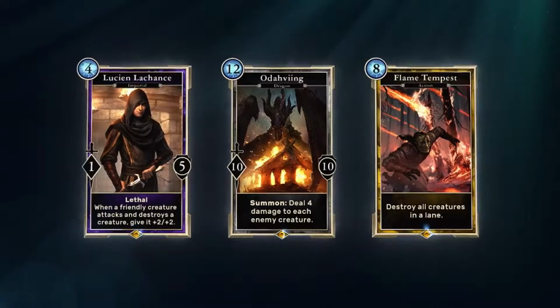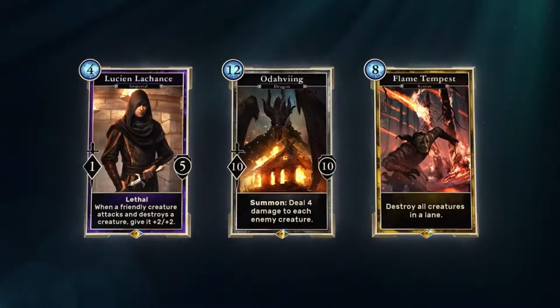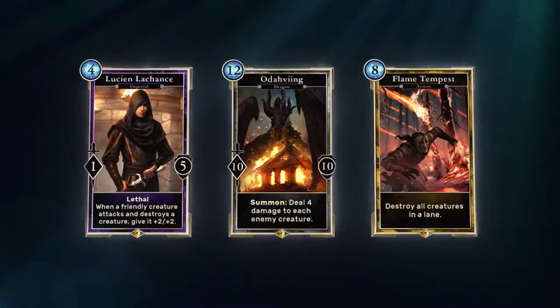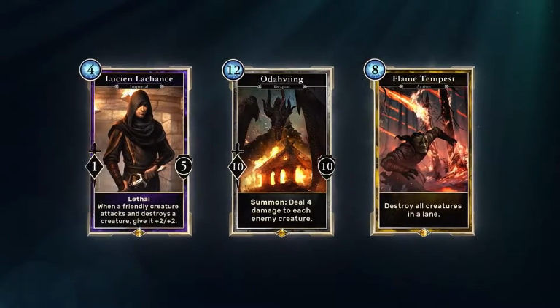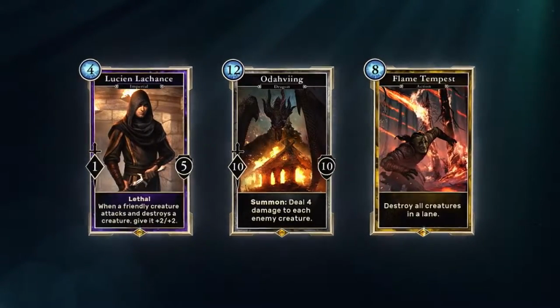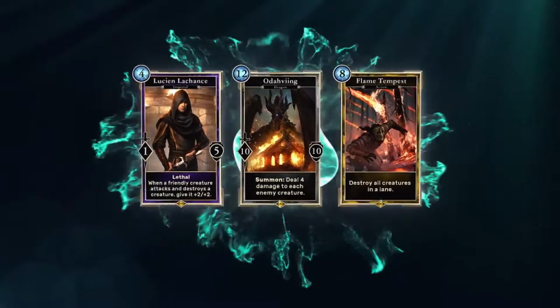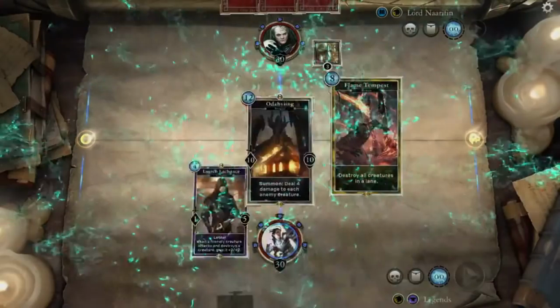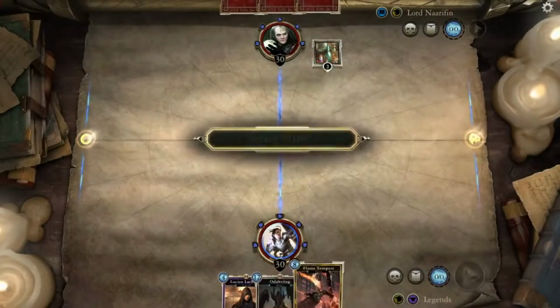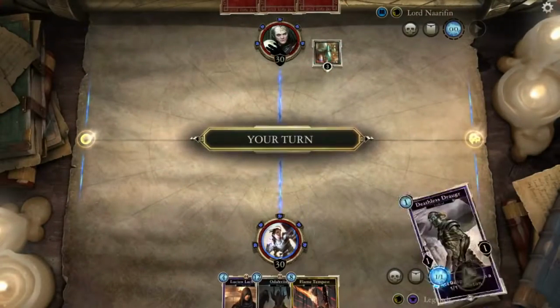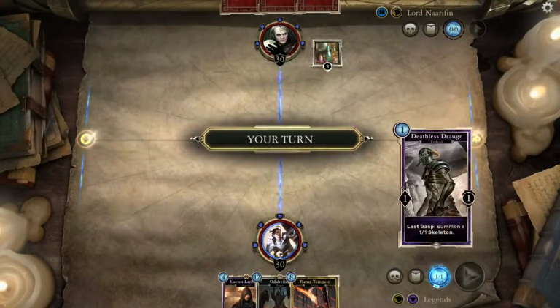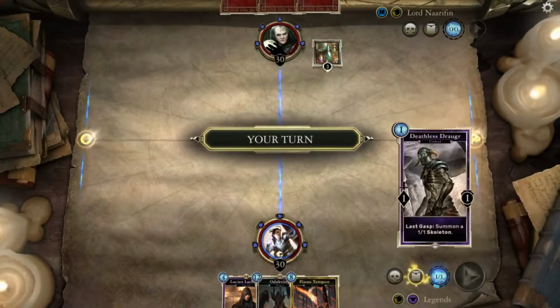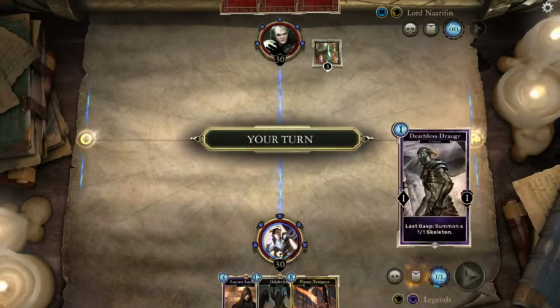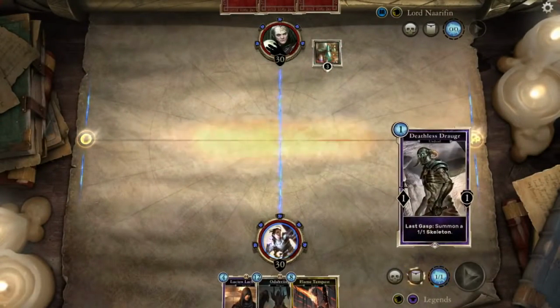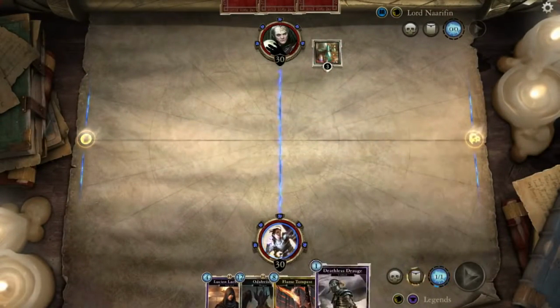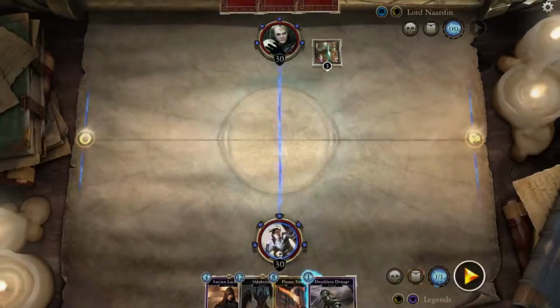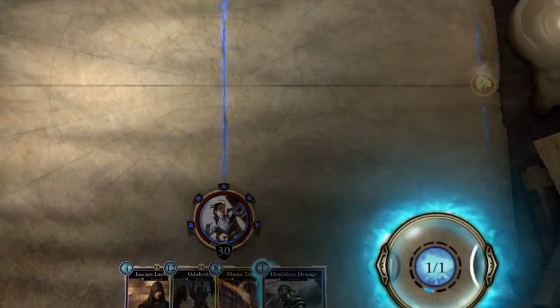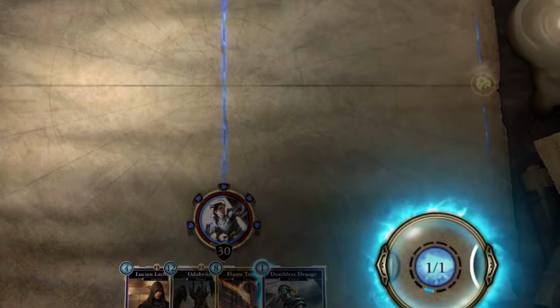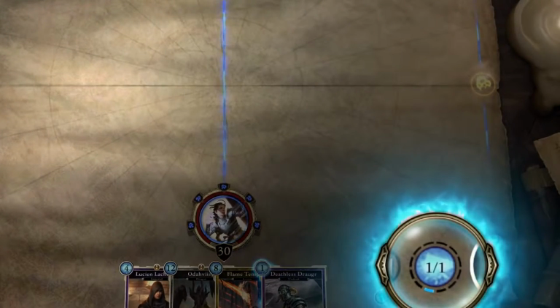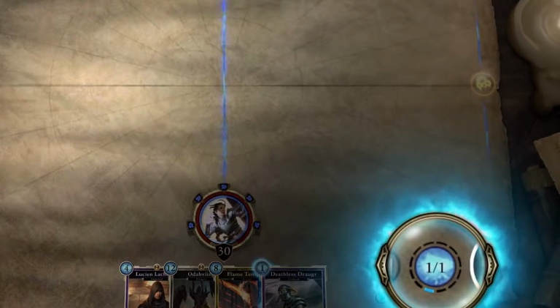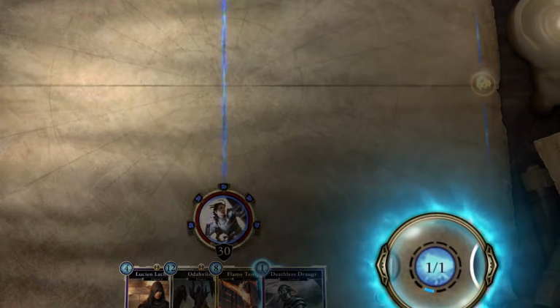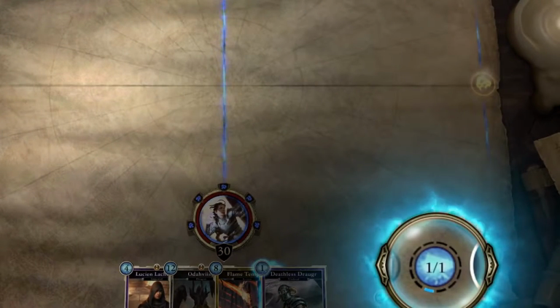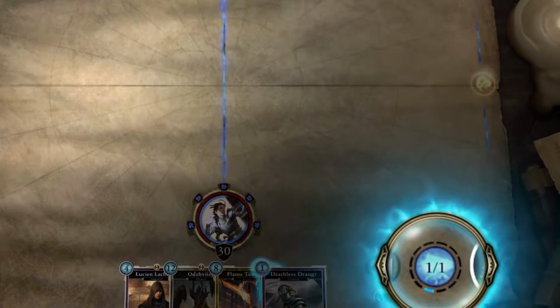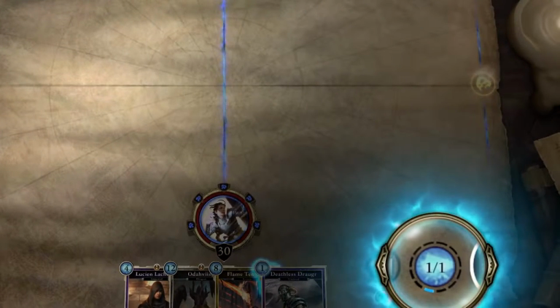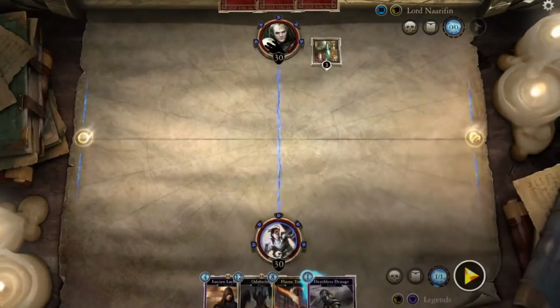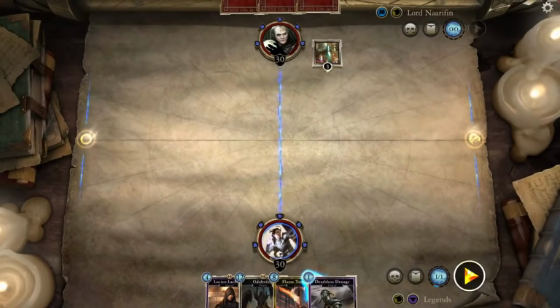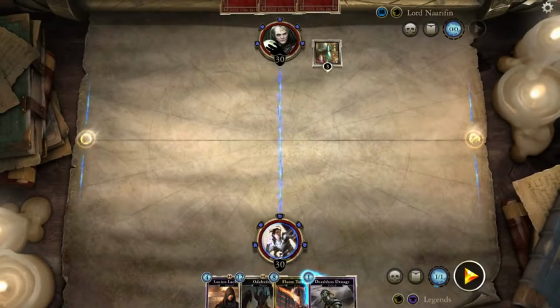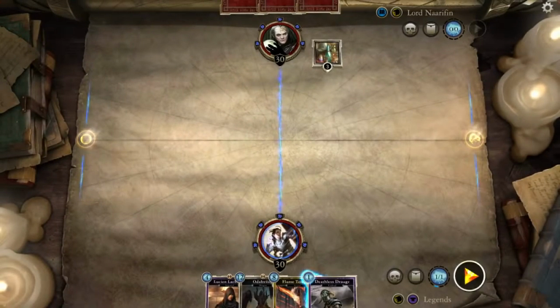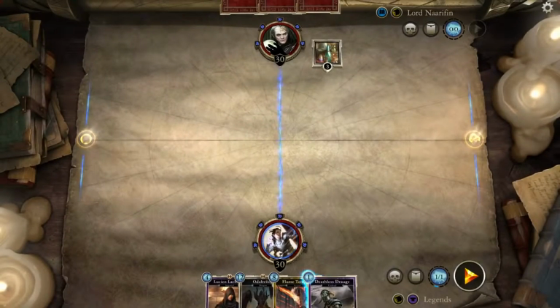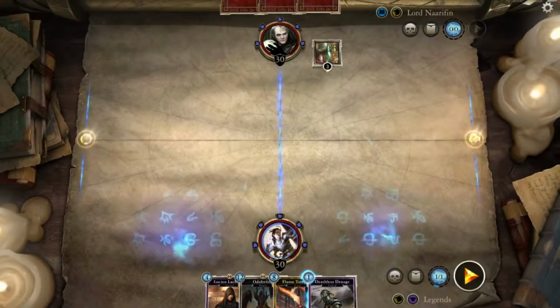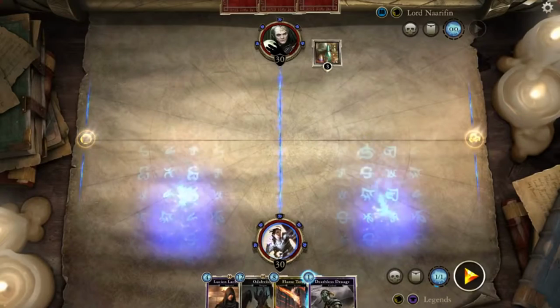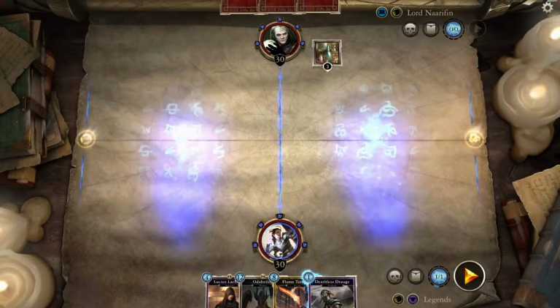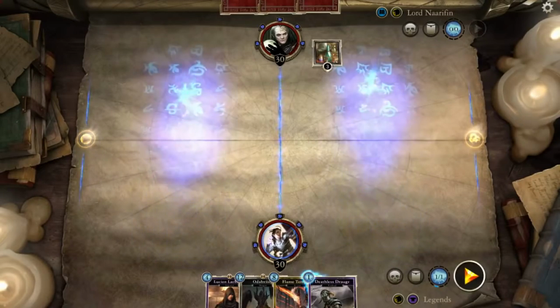Each battle begins with a hand of three cards. When it's your turn, you draw one card and gain one Magicka, needed to play your cards. Place a card on one of two sides, called Lanes.